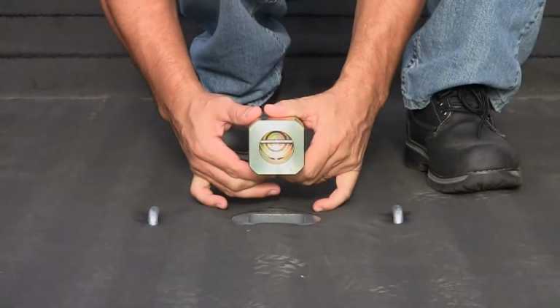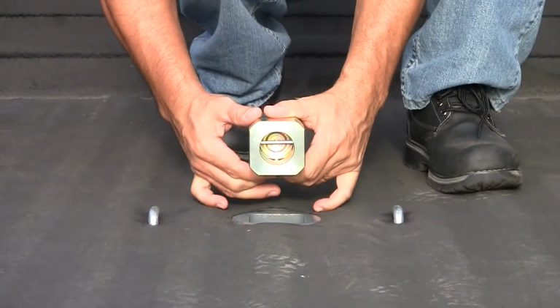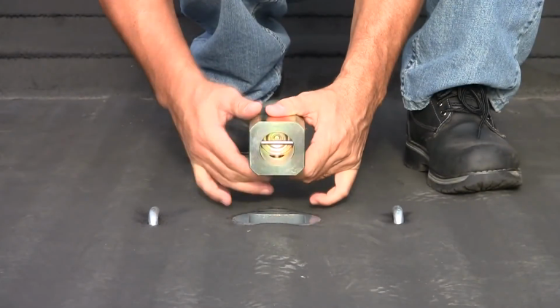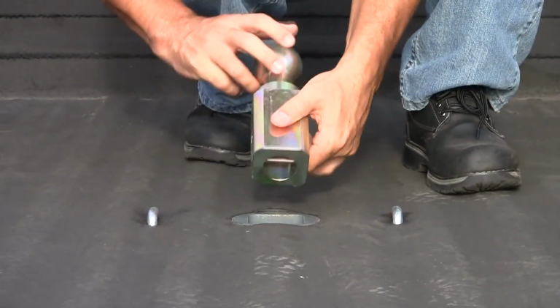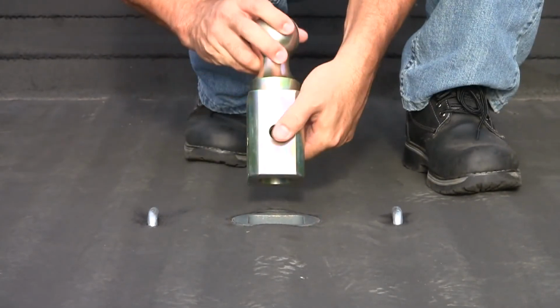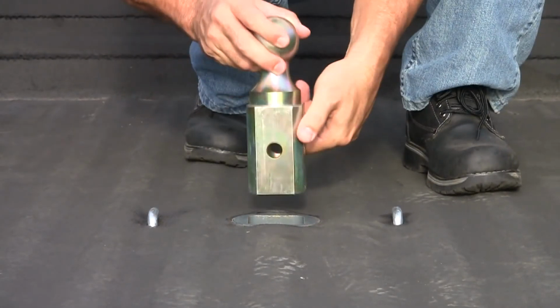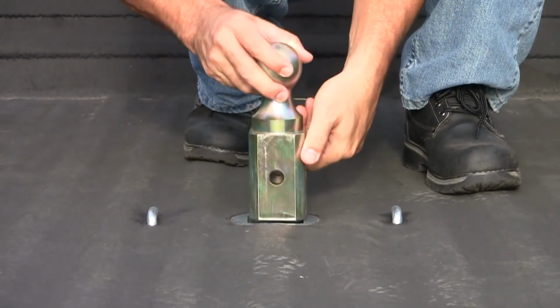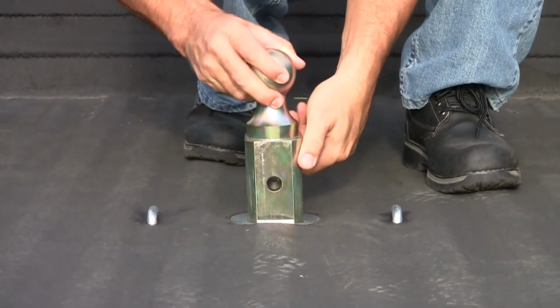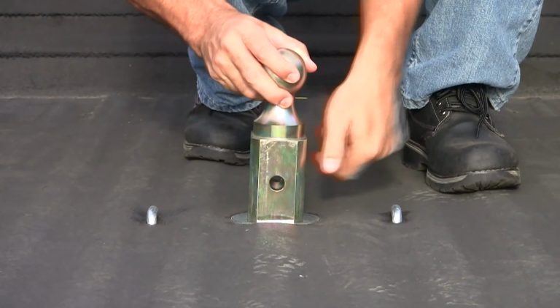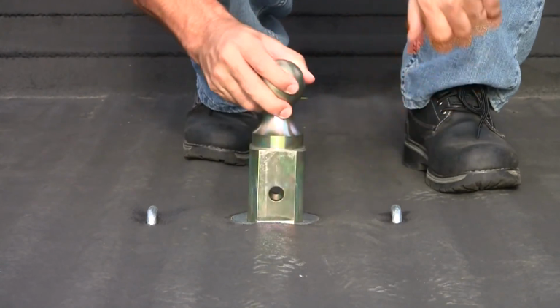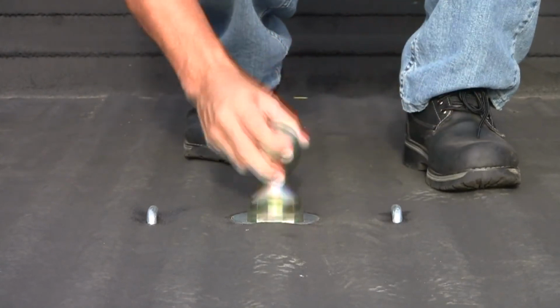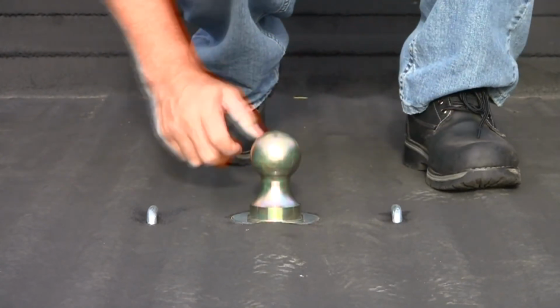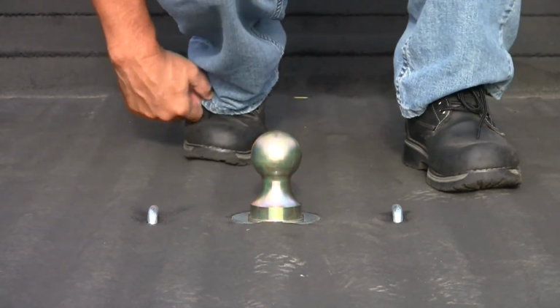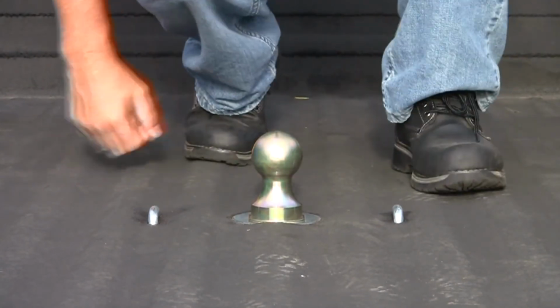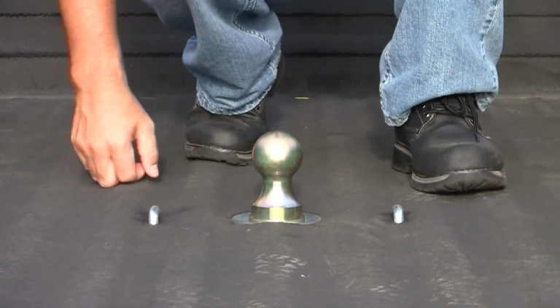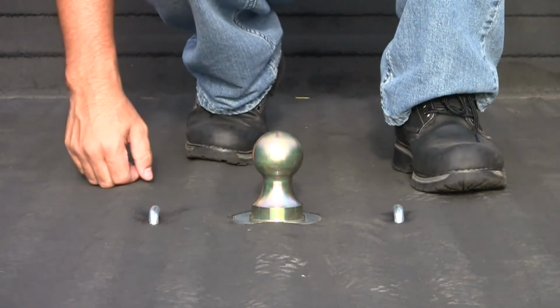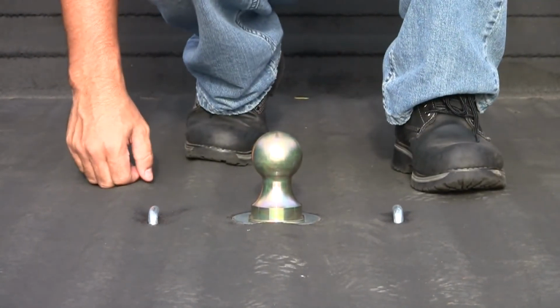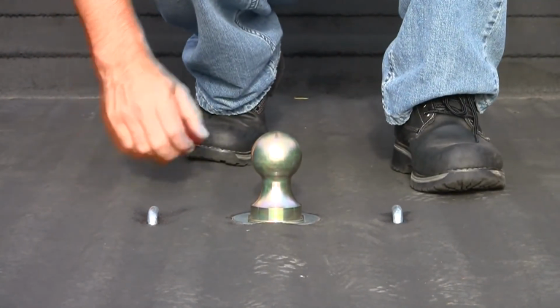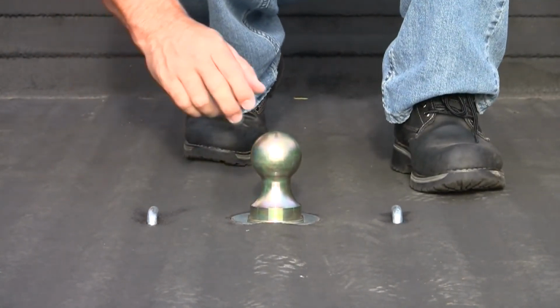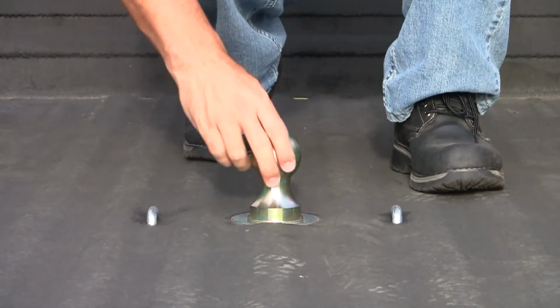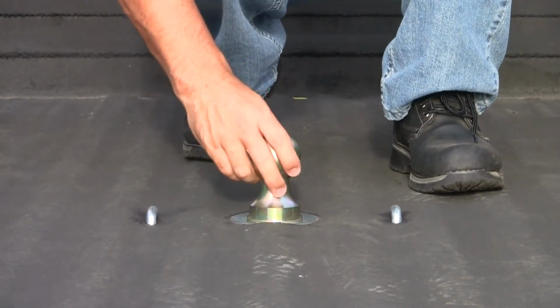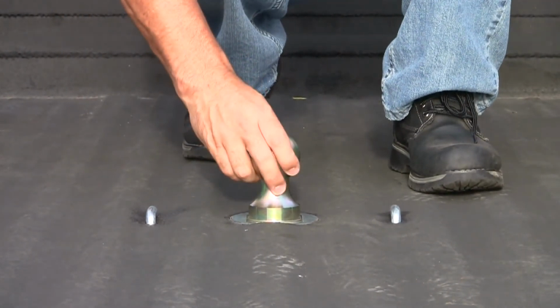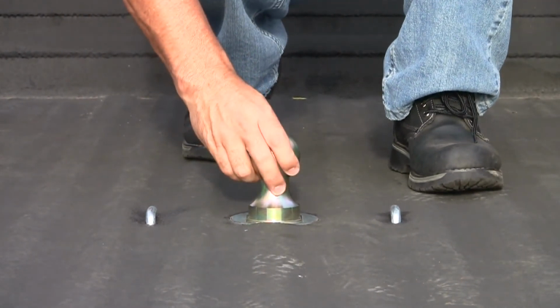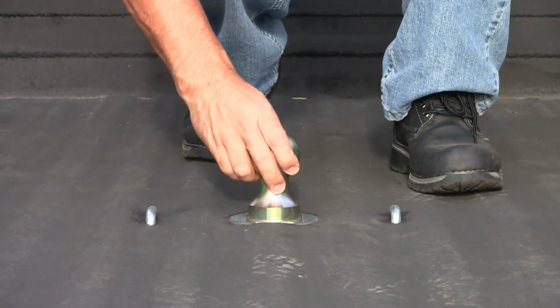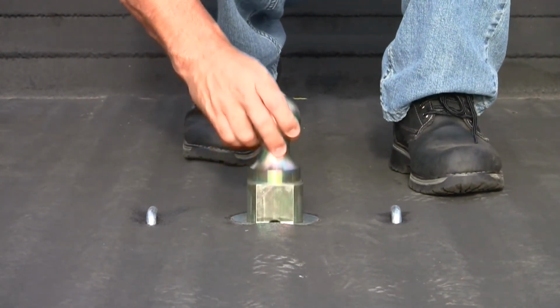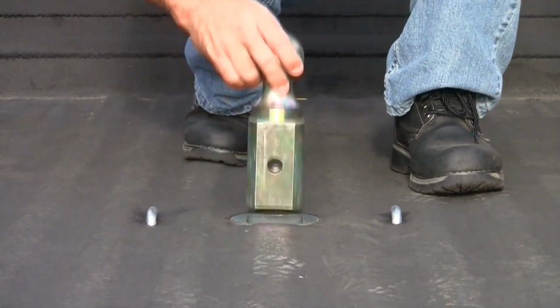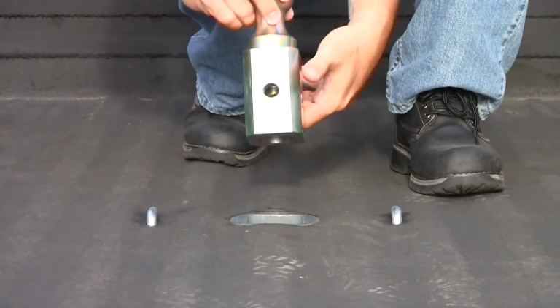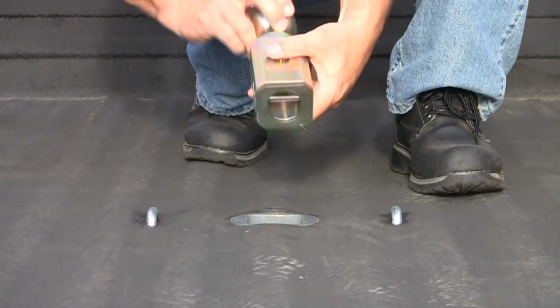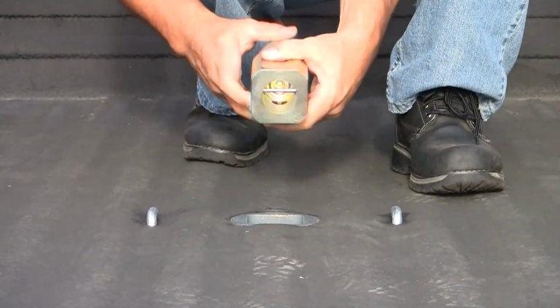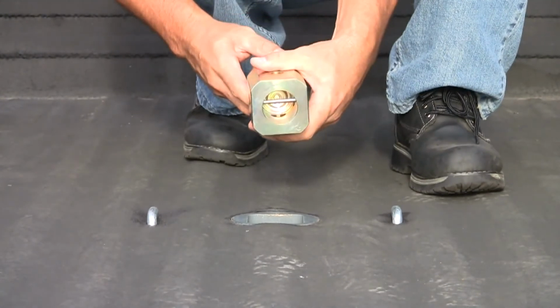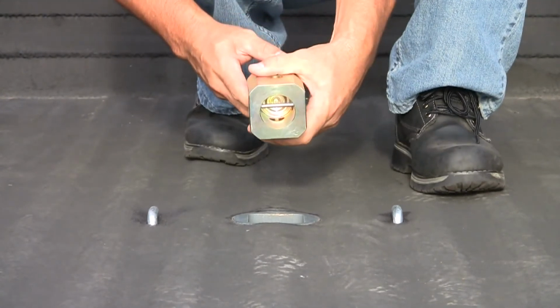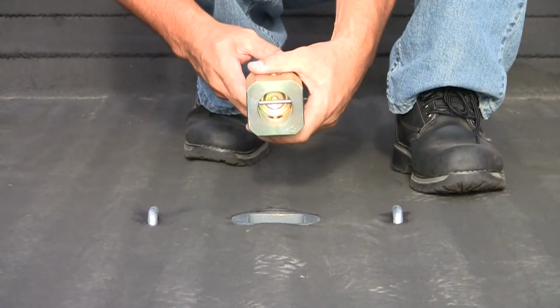The ball itself is a square-shaped ball and has 4 rounded corners that help facilitate easy operation into and out of the Gooseneck Hitch.